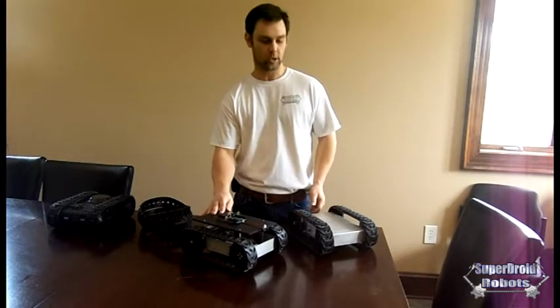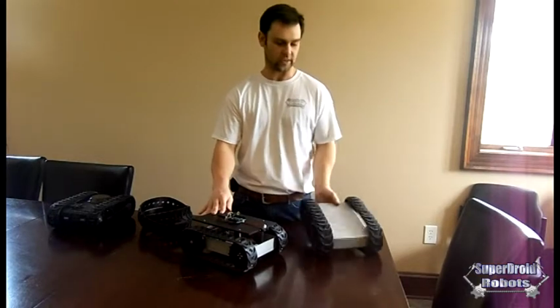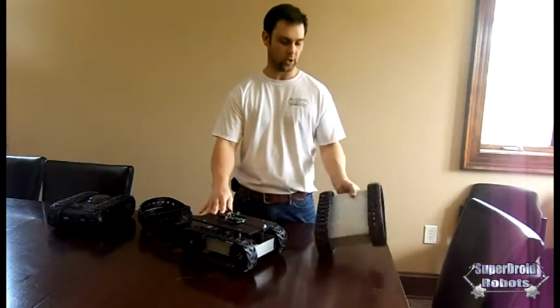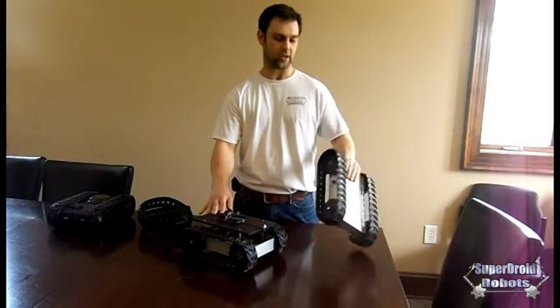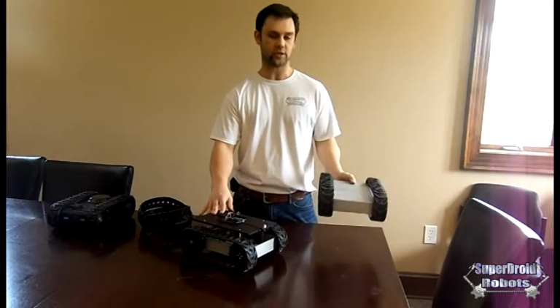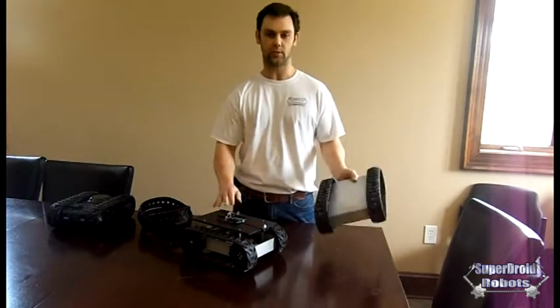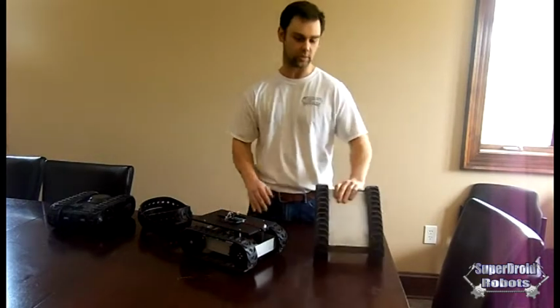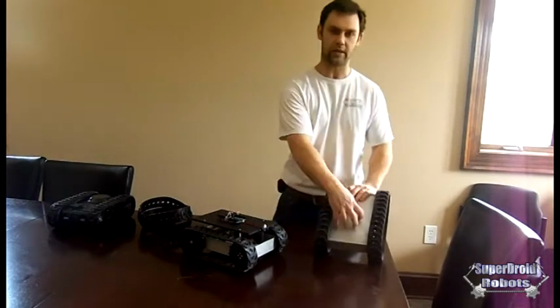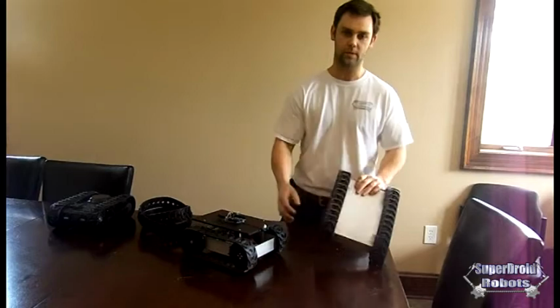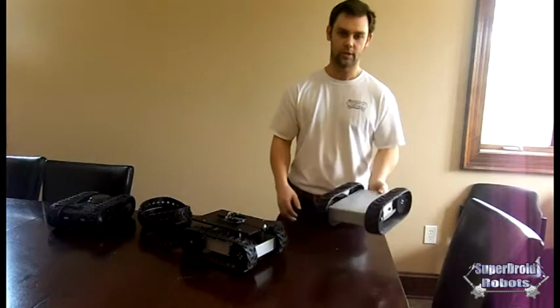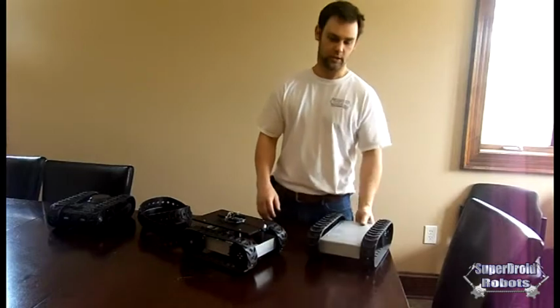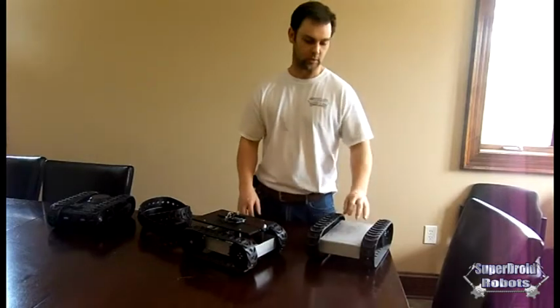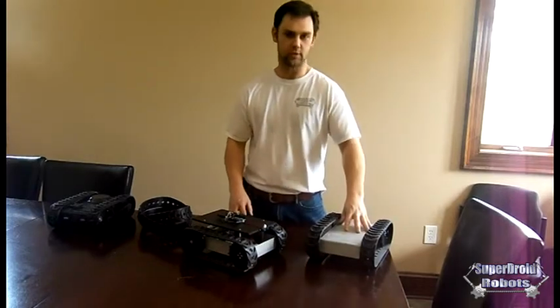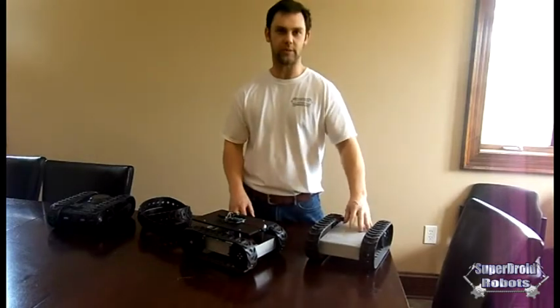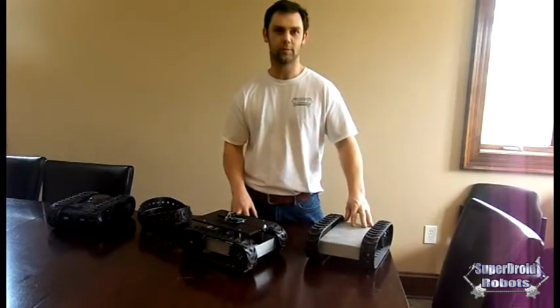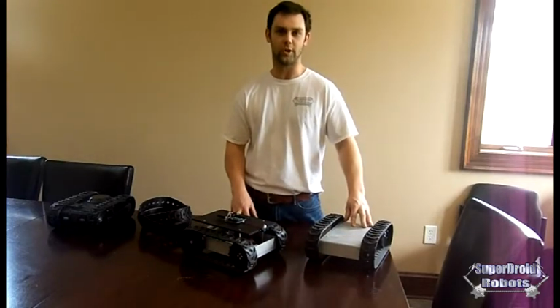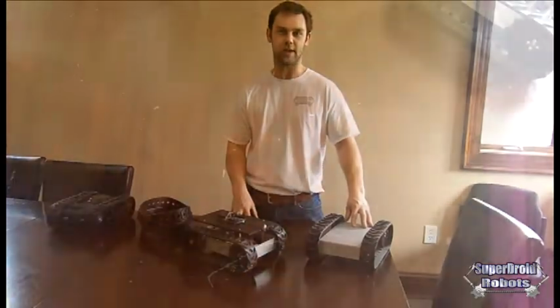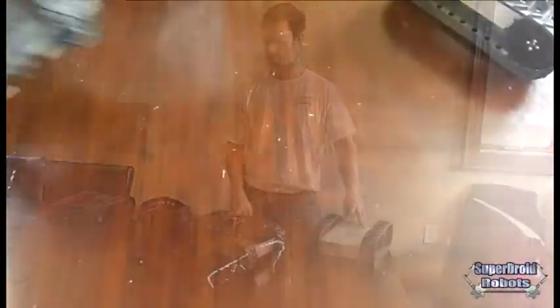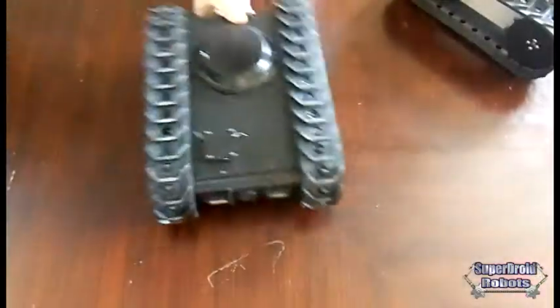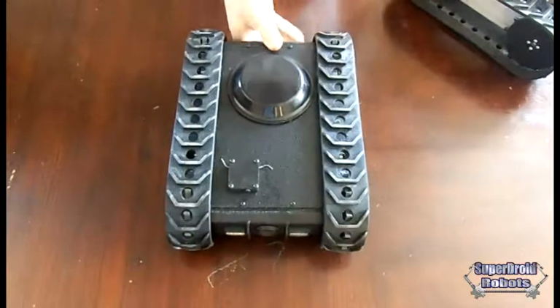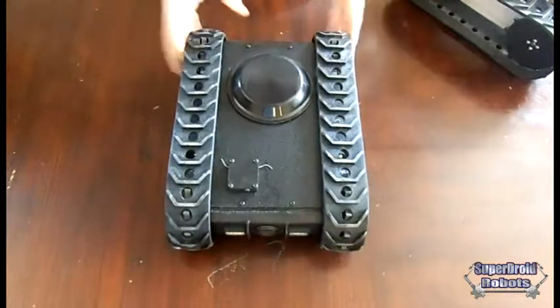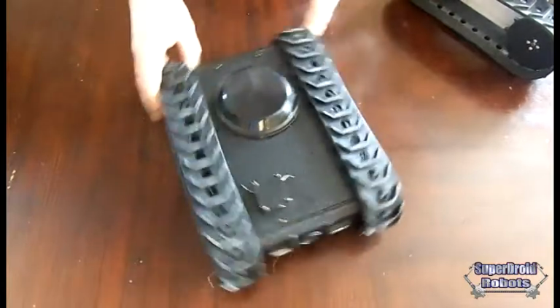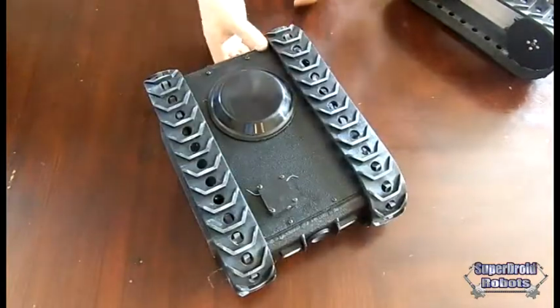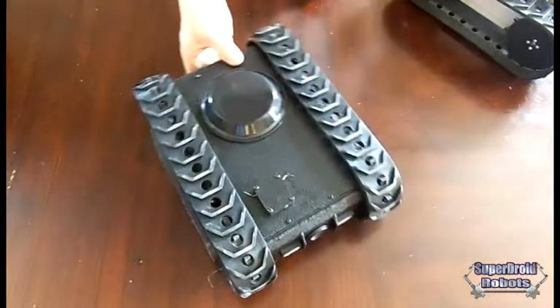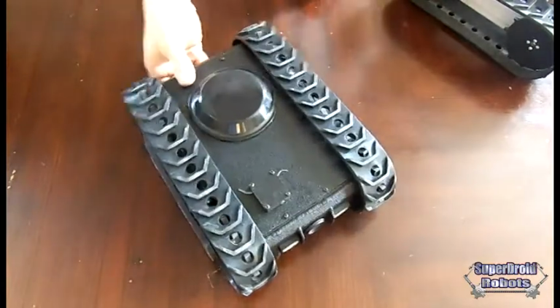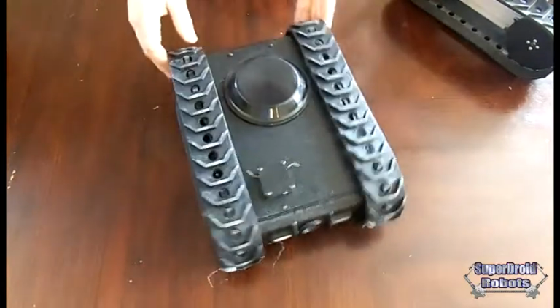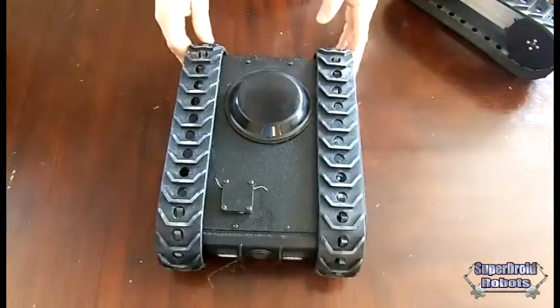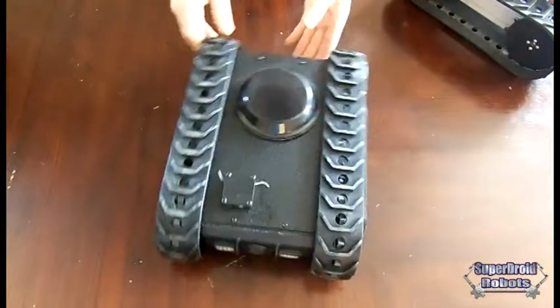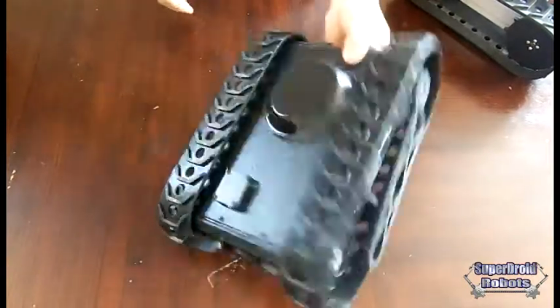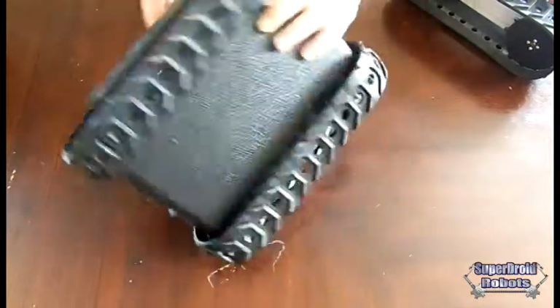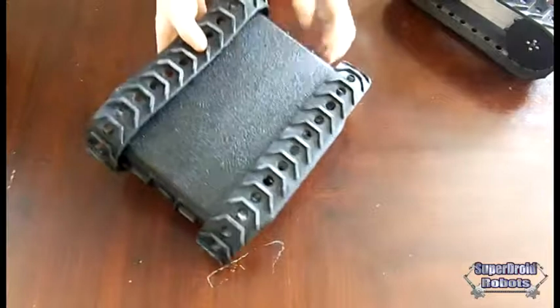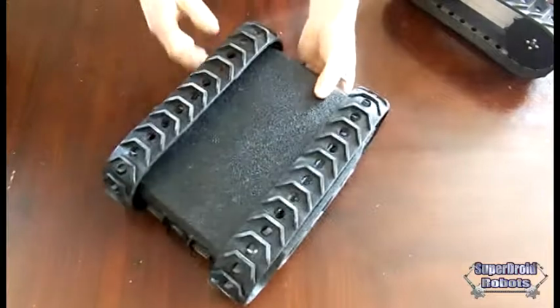We've got this one we've set up as RC with the skid plate on the bottom — the best RC car you'll ever find. Both of them were based off of our MLT-F, which is a tactical robot we designed for SWAT and military use.